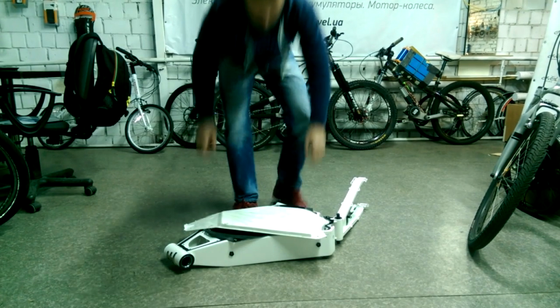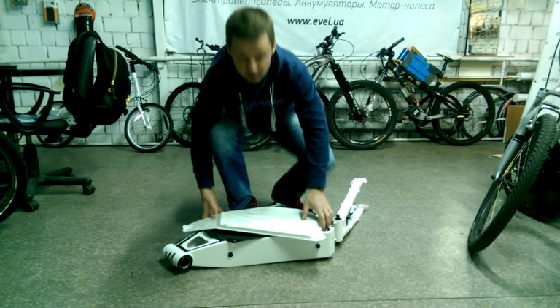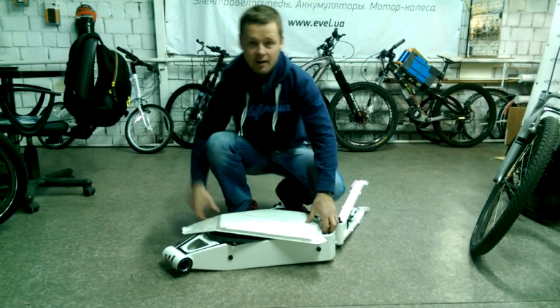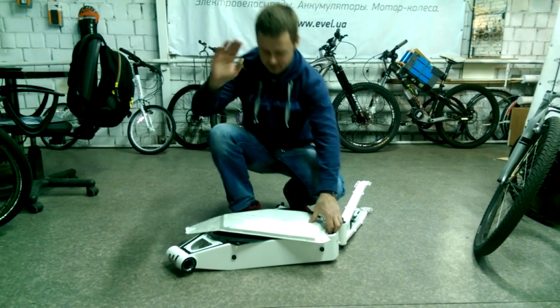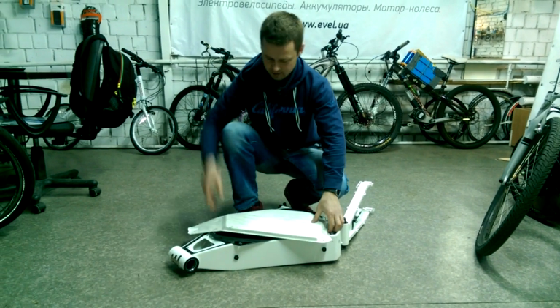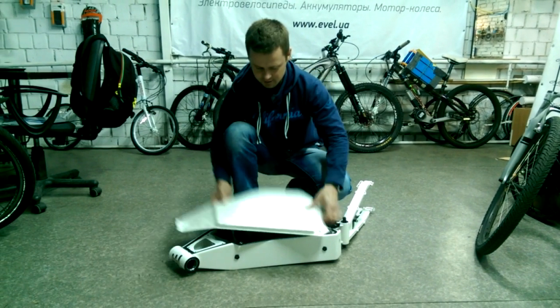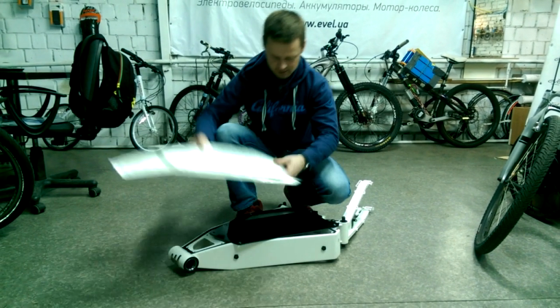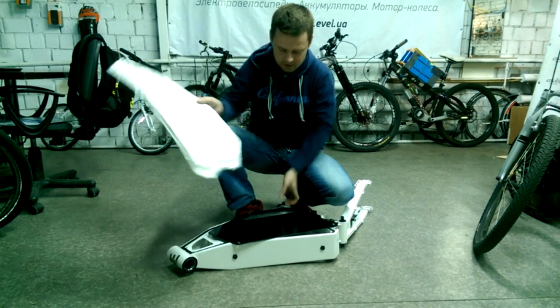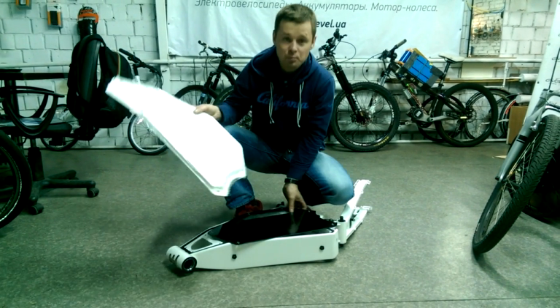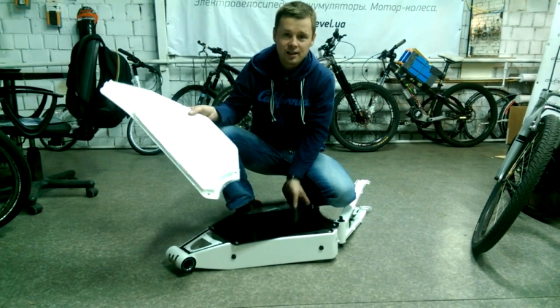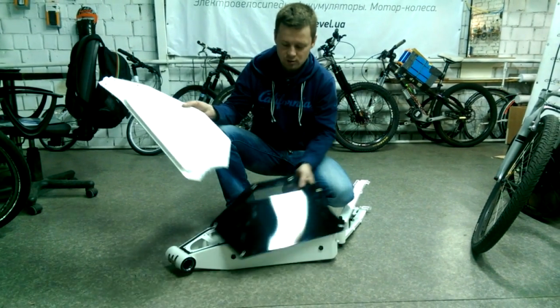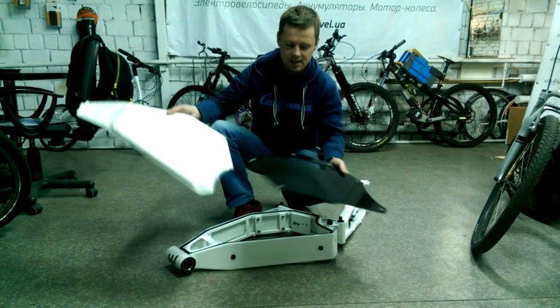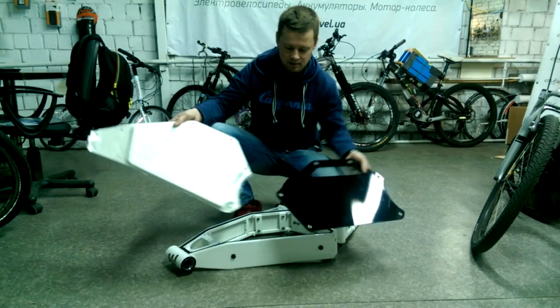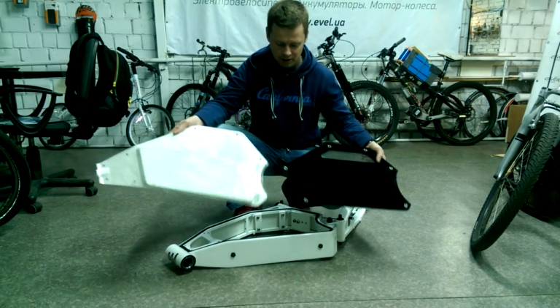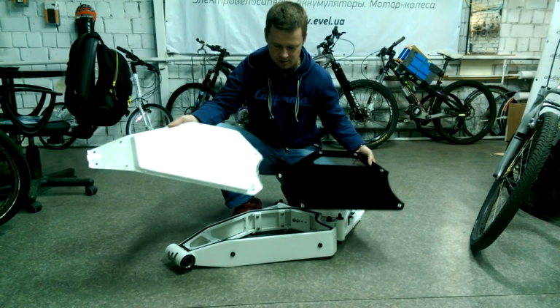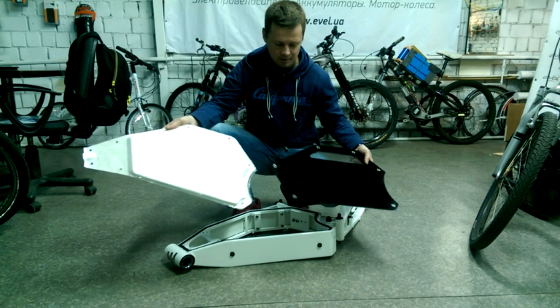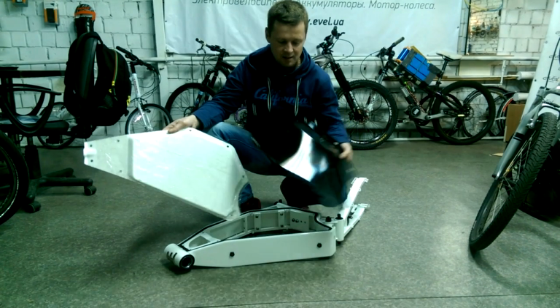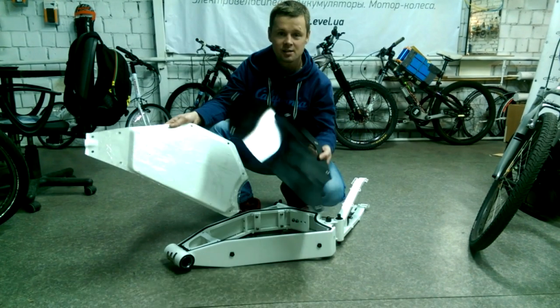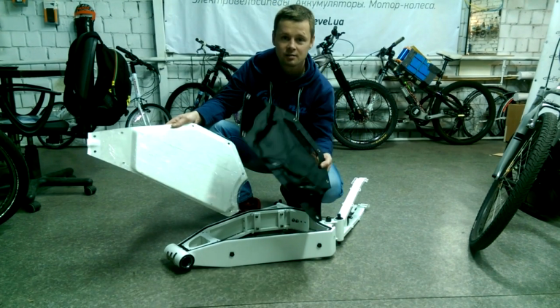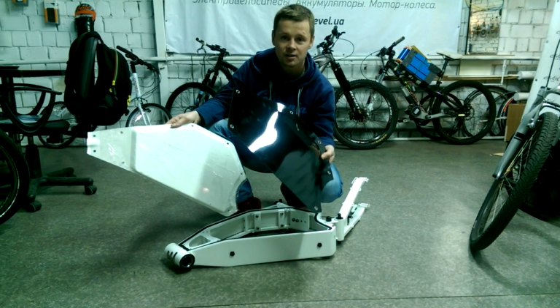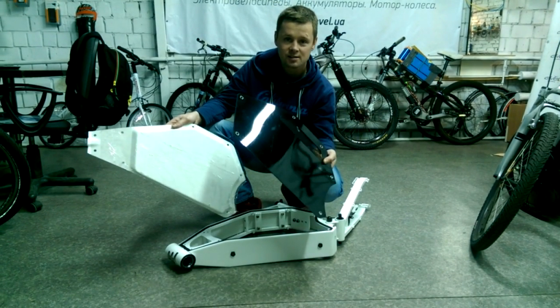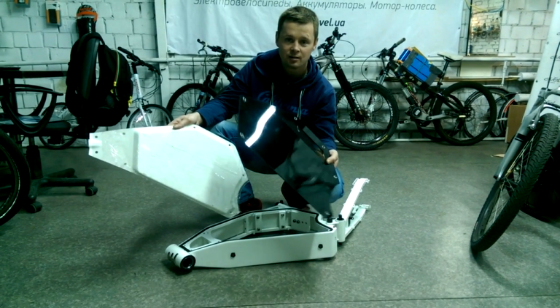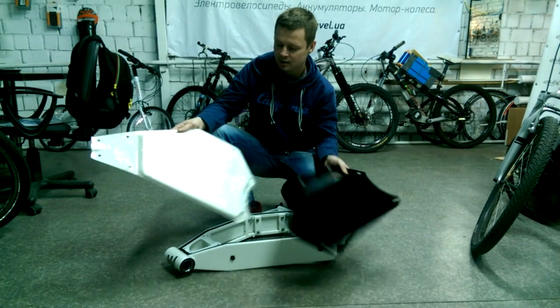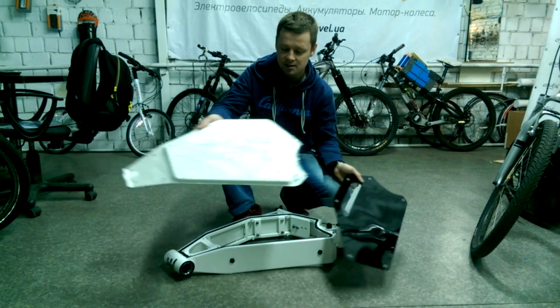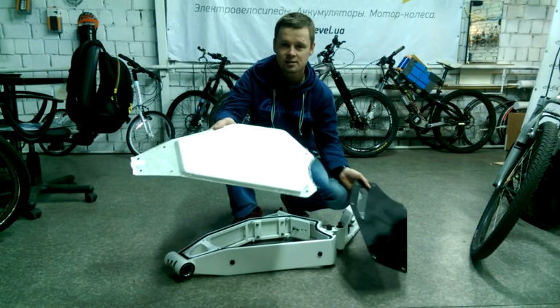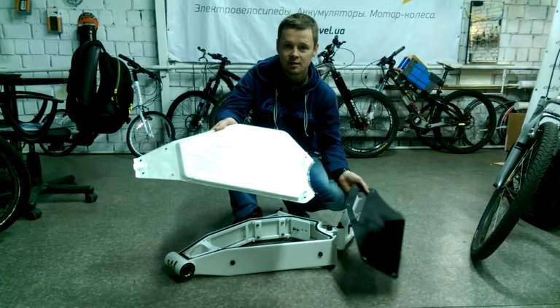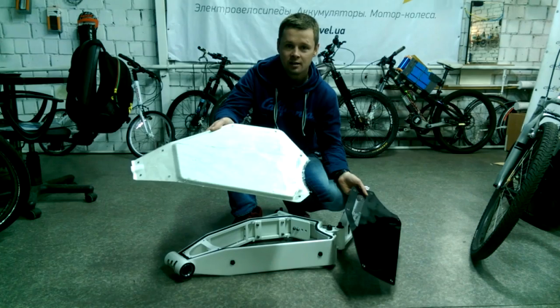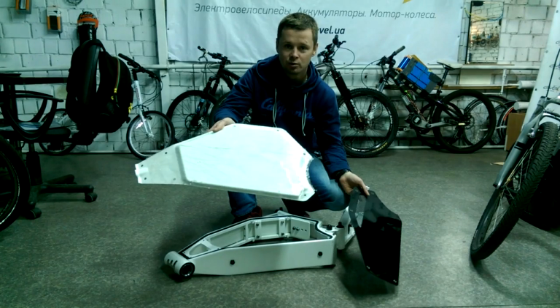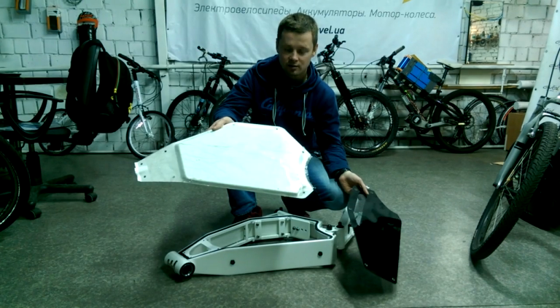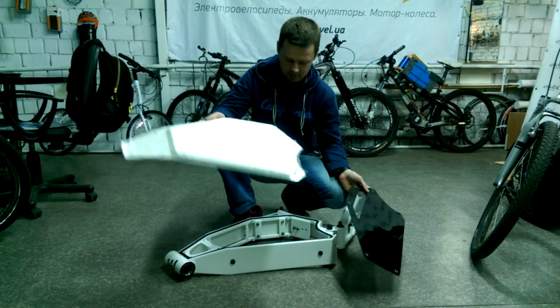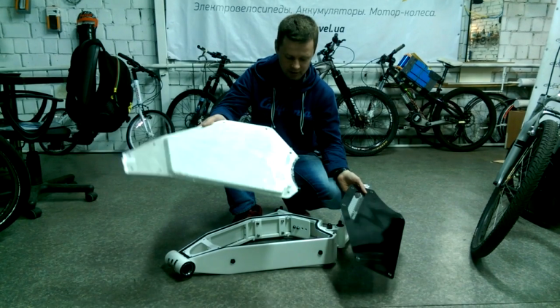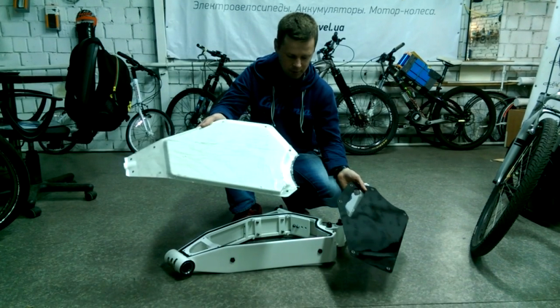Hi guys! This is a simple test of side panels. This is Vector style, this is Endura EEB.